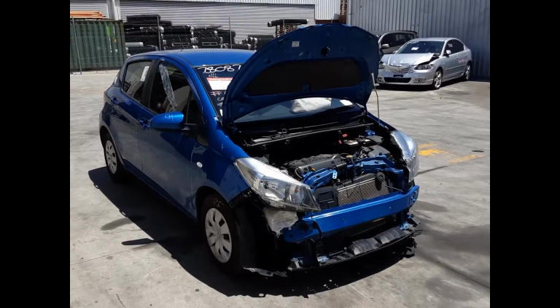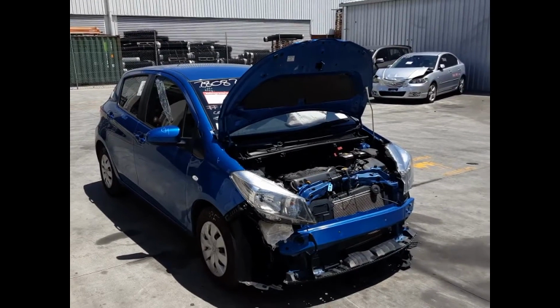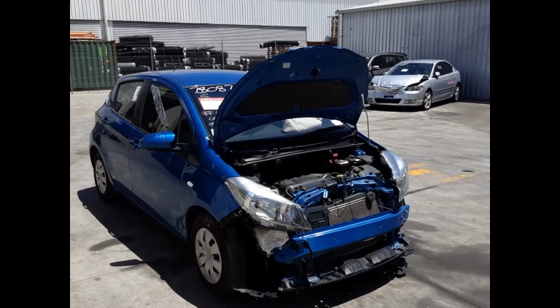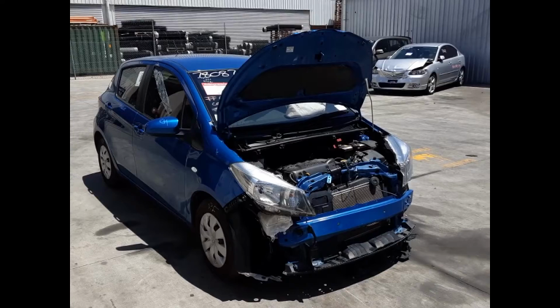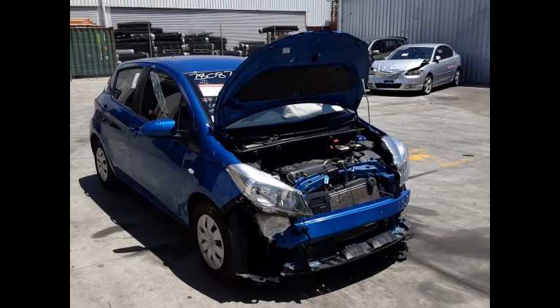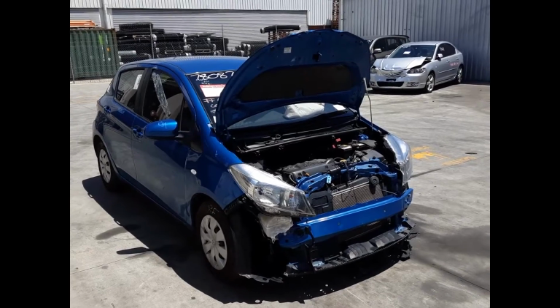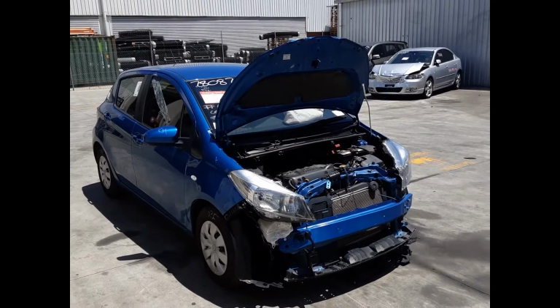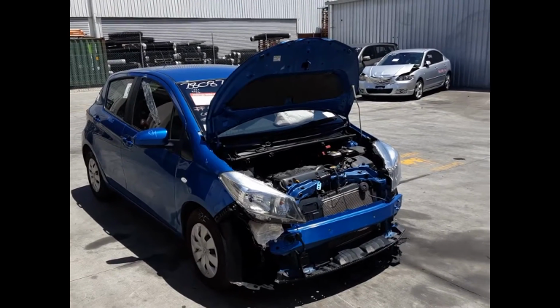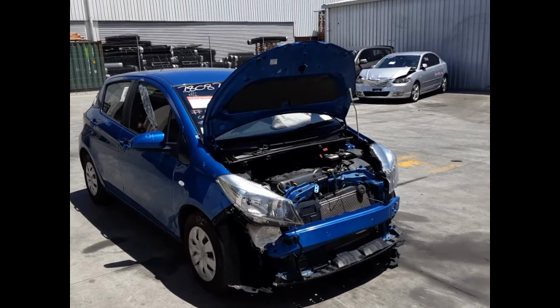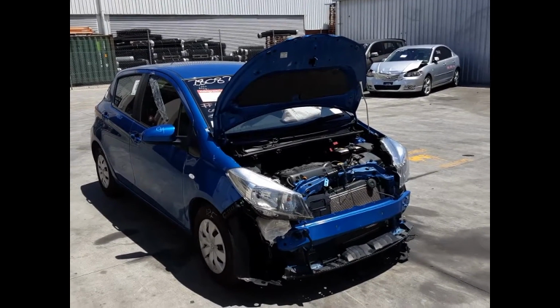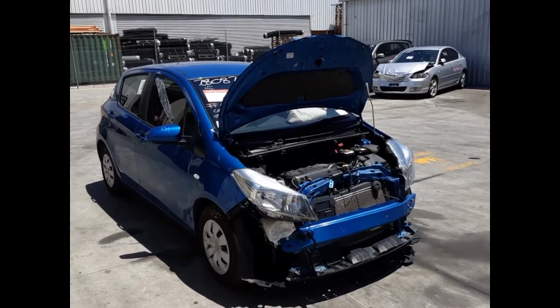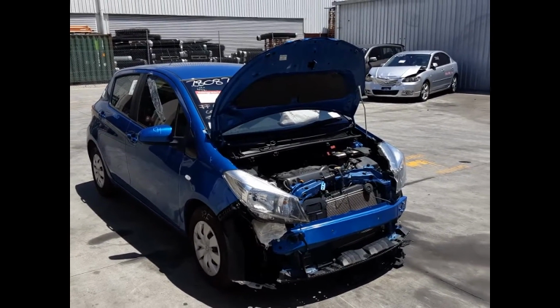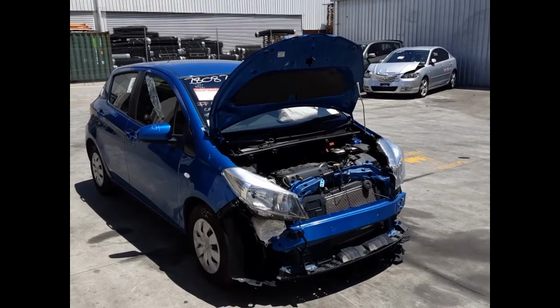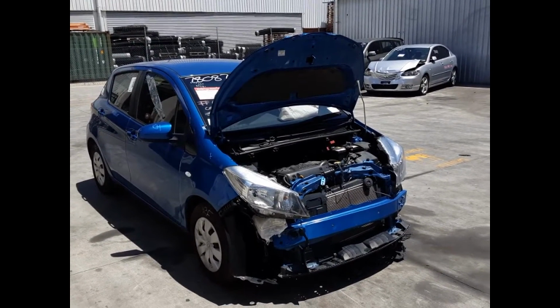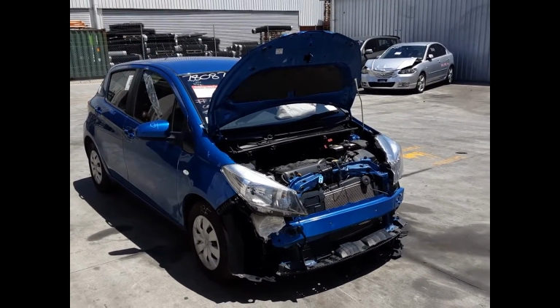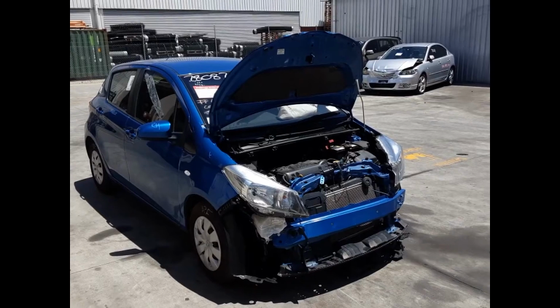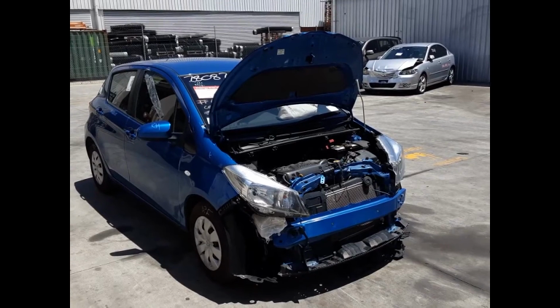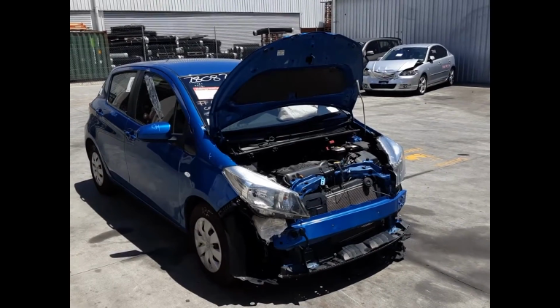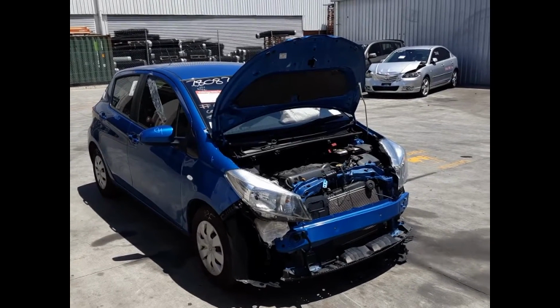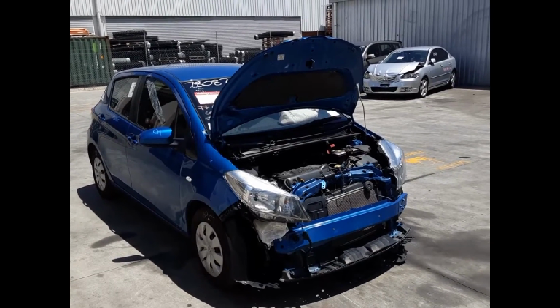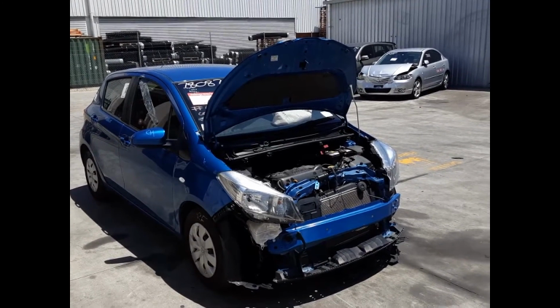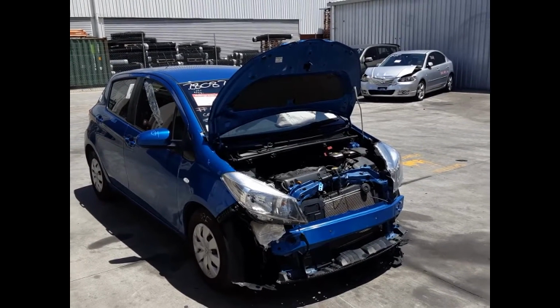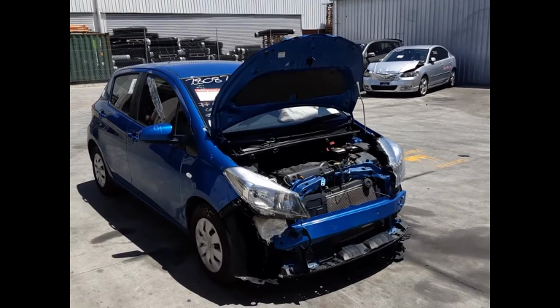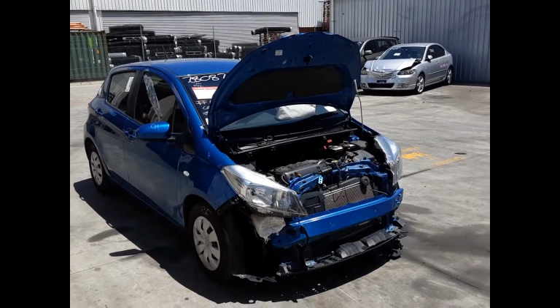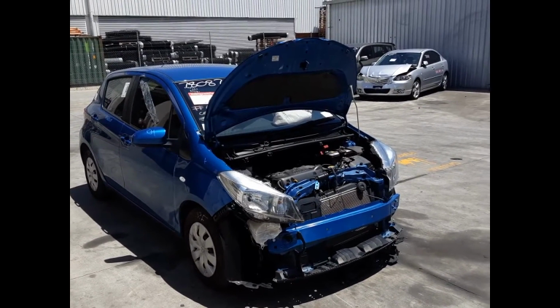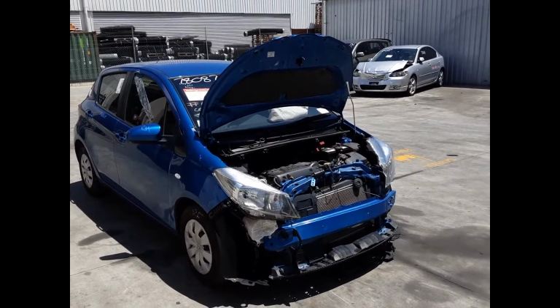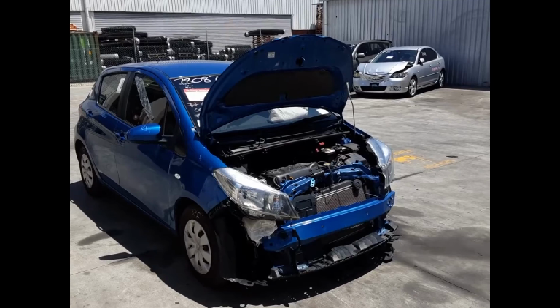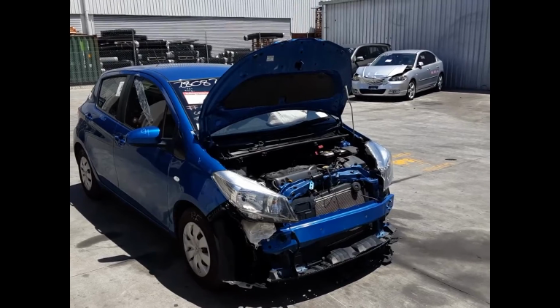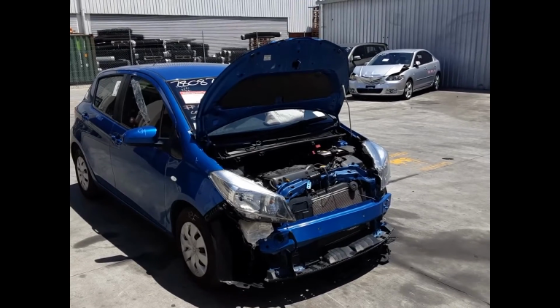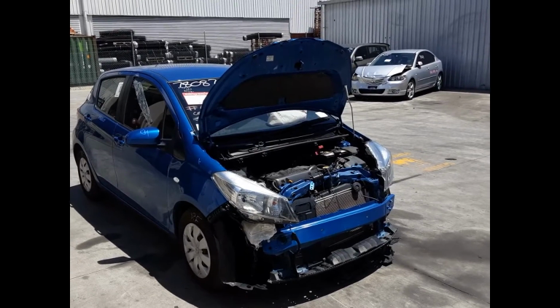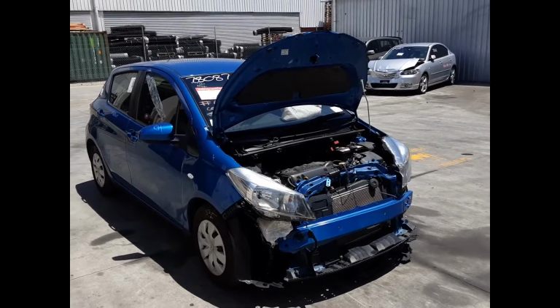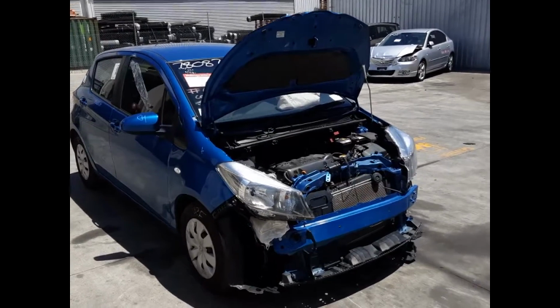Hi, this is Chris from Total Pass Plus and today we have a 2013 Toyota Yaris YR Hatch, stock reference number 4871. This shape runs from the 8th month 2011 through to the 12th month 2019. It has a 2NZ 1.3L 4-cylinder petrol engine backed by an automatic front-wheel drive transmission.